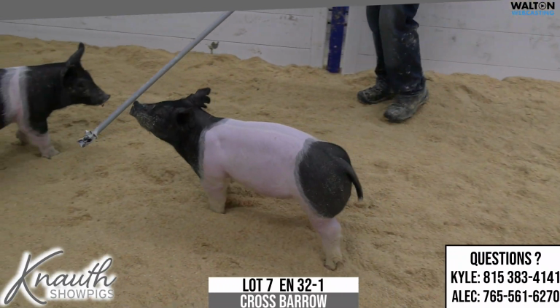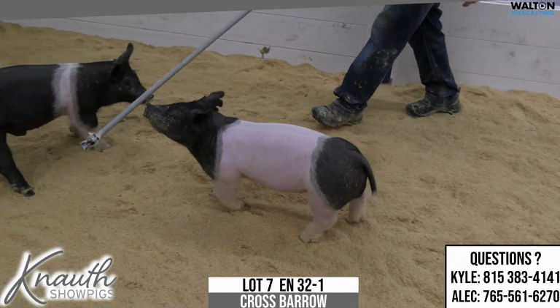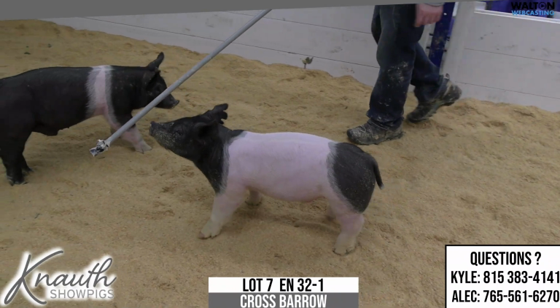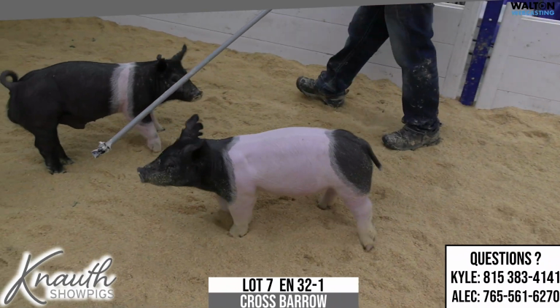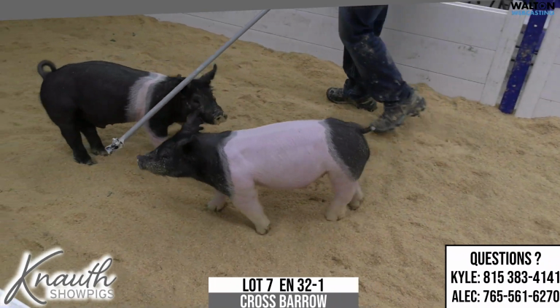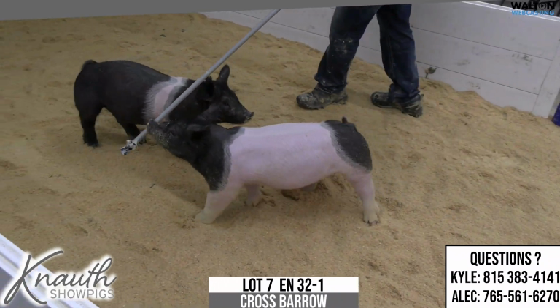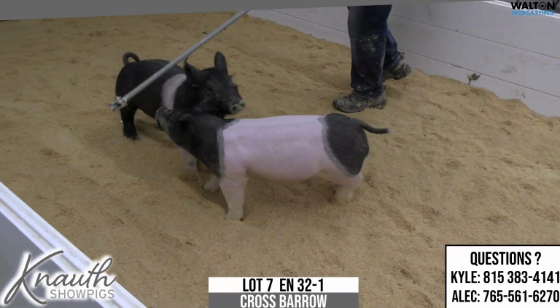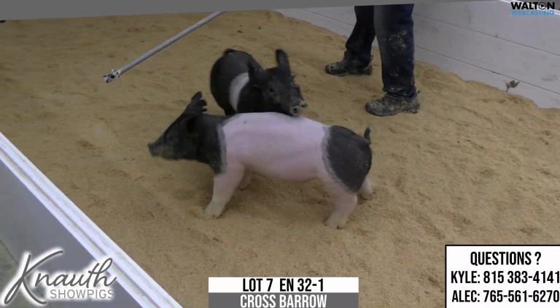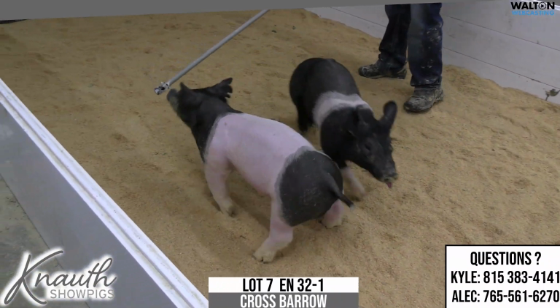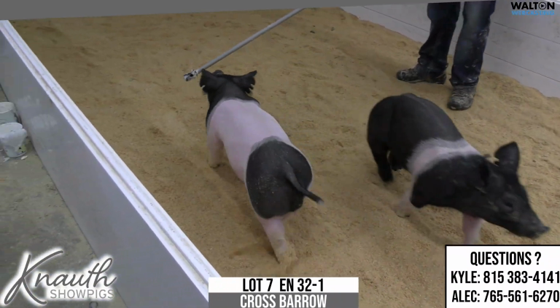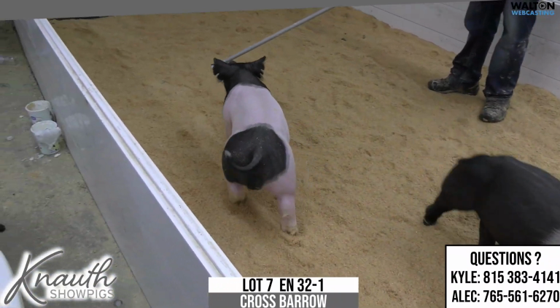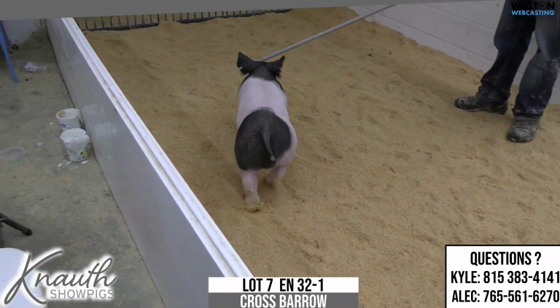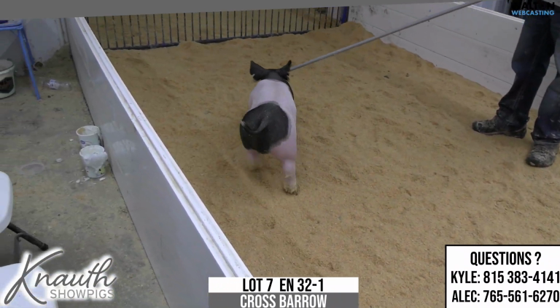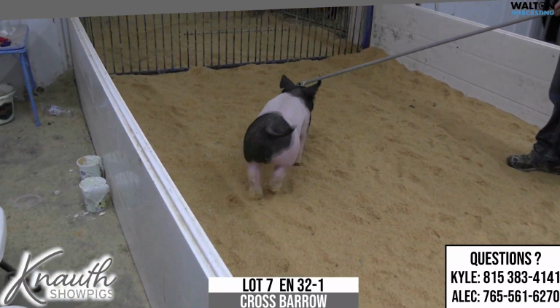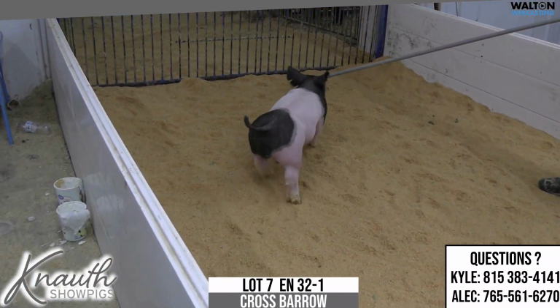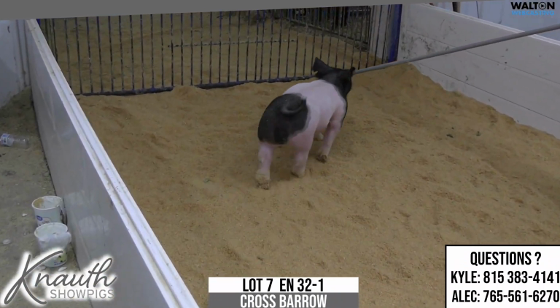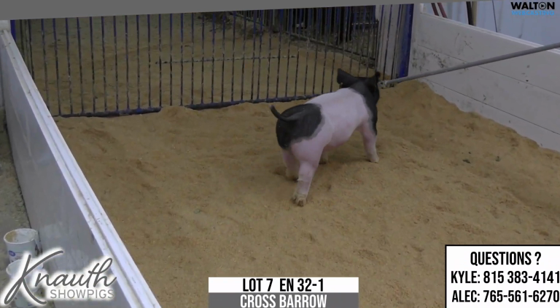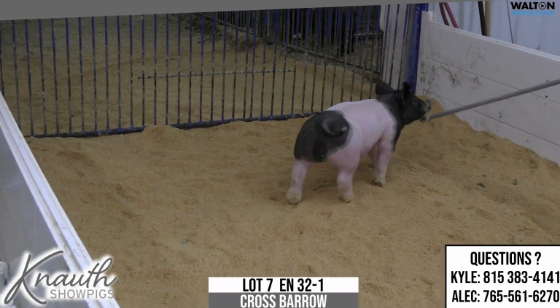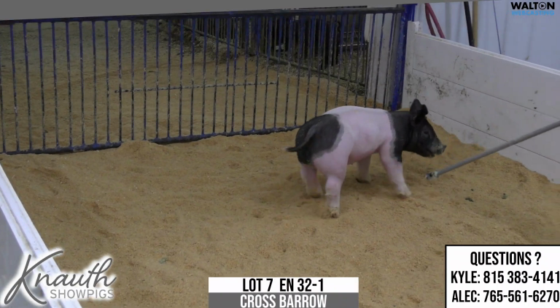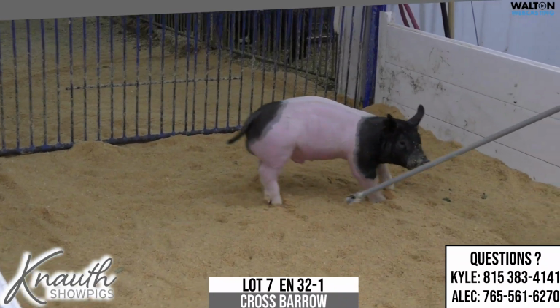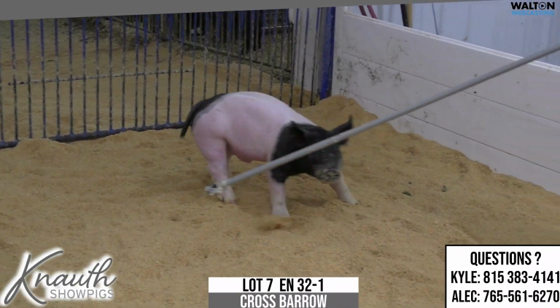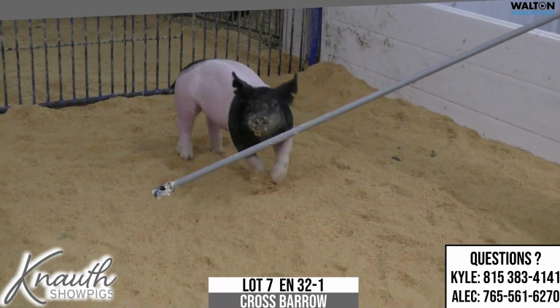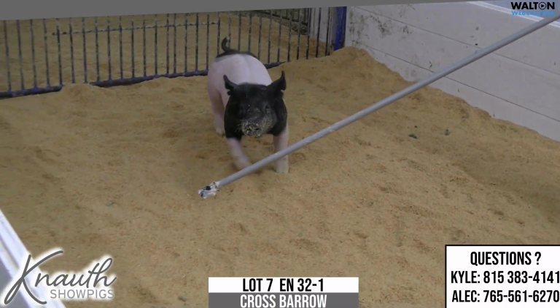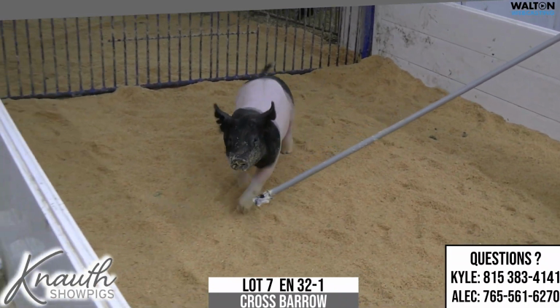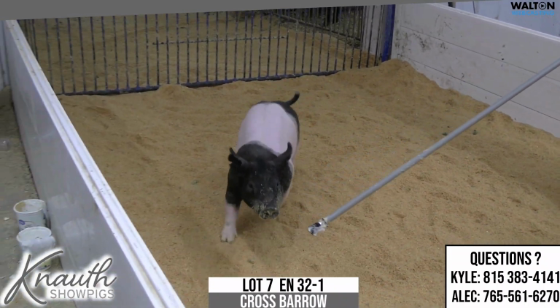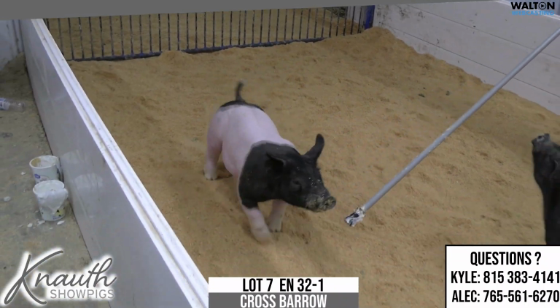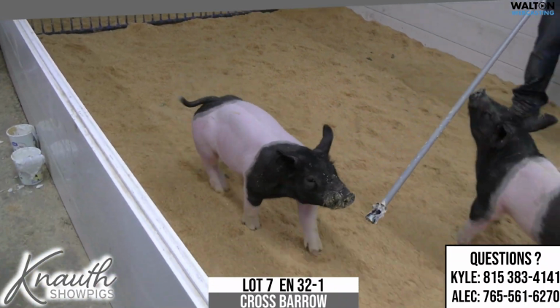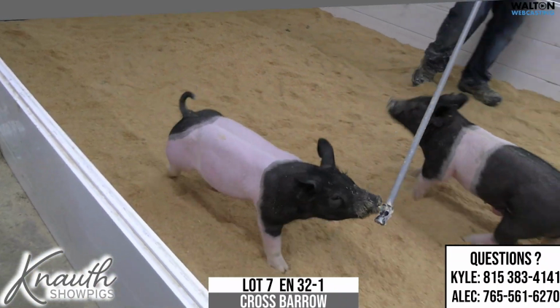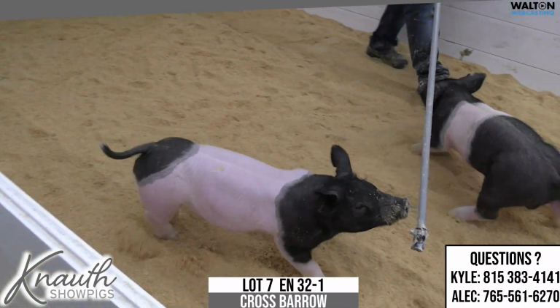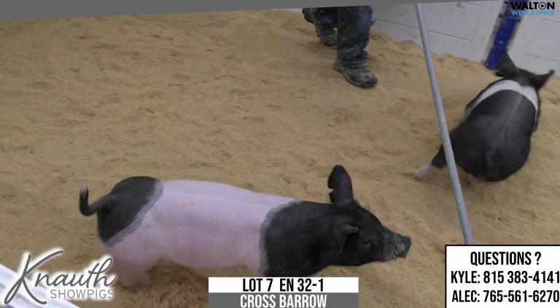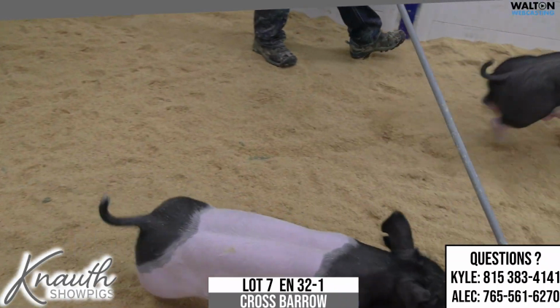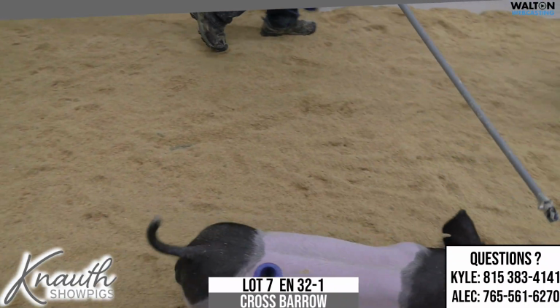Sal did a good job here the first time, and we sold some of these 32s in the first sale. She had a pile of them, and they were very well received. This guy was a little further behind, and he's not now.